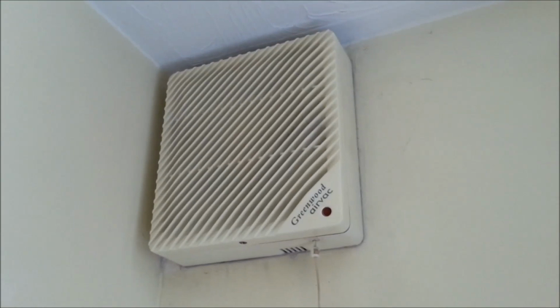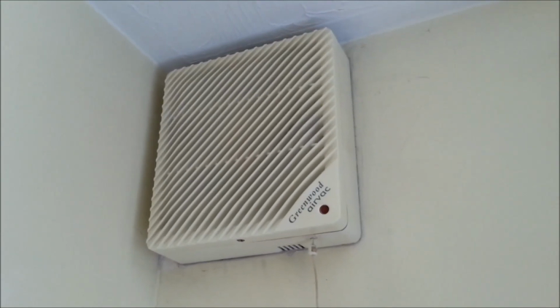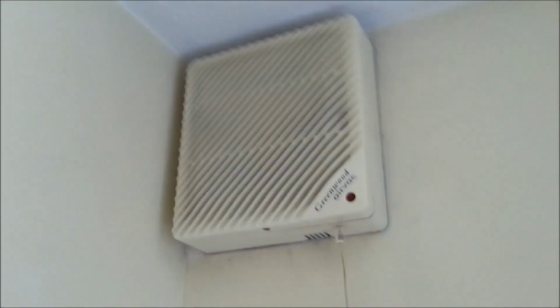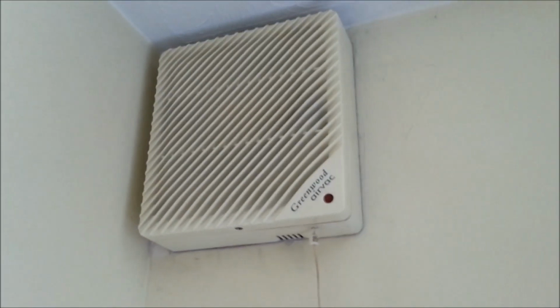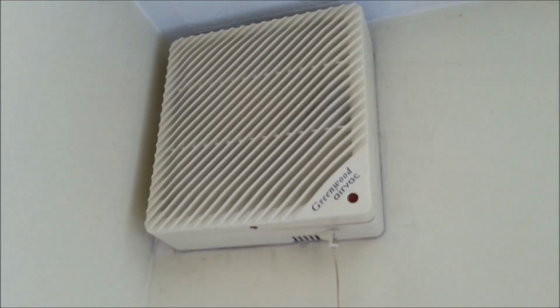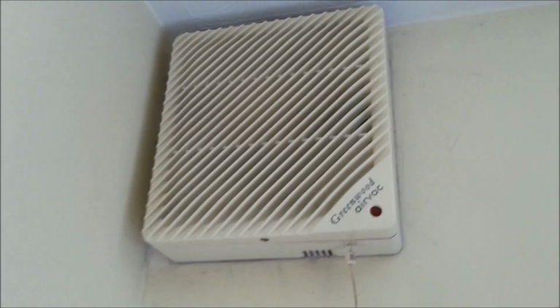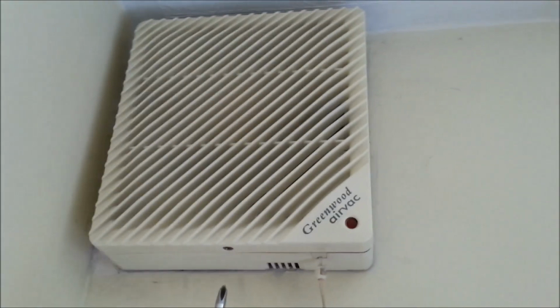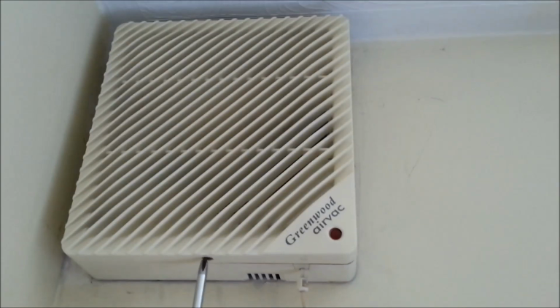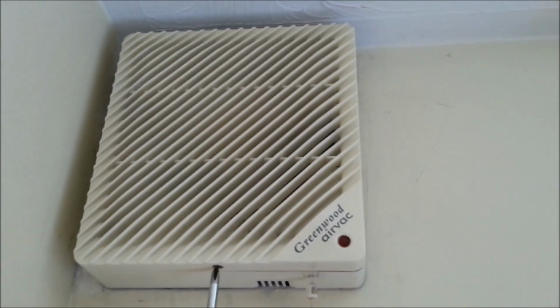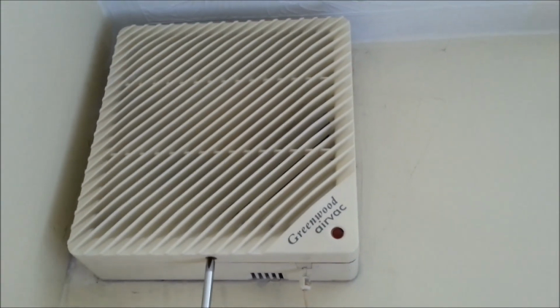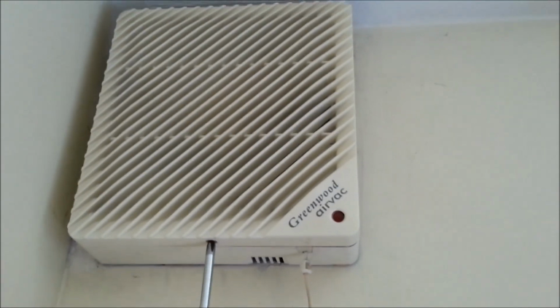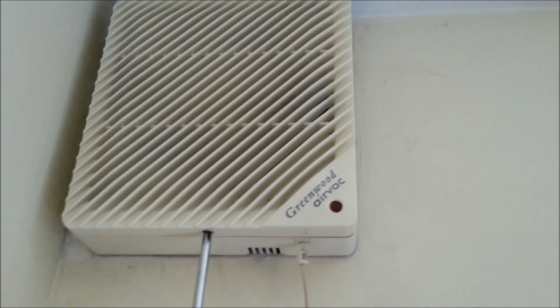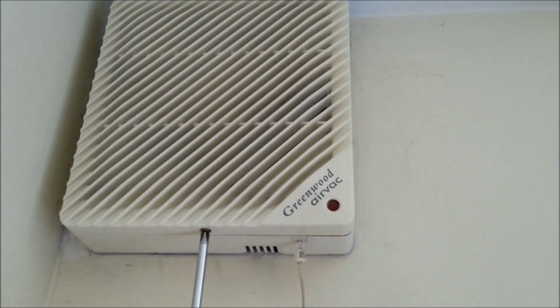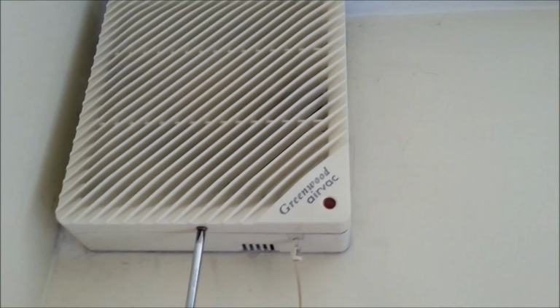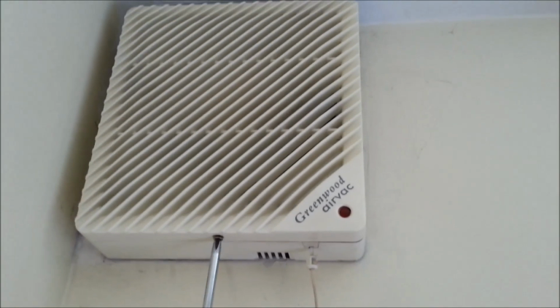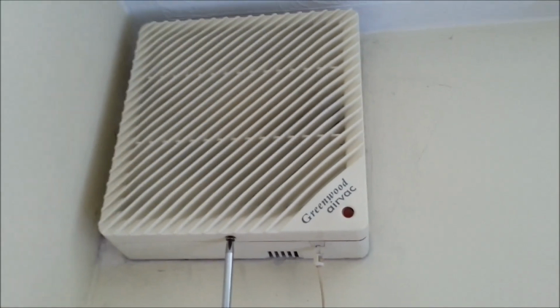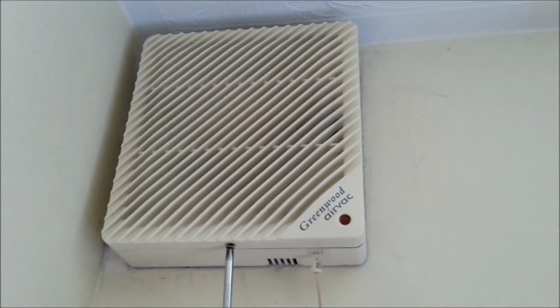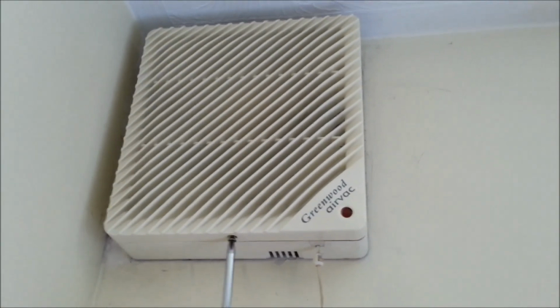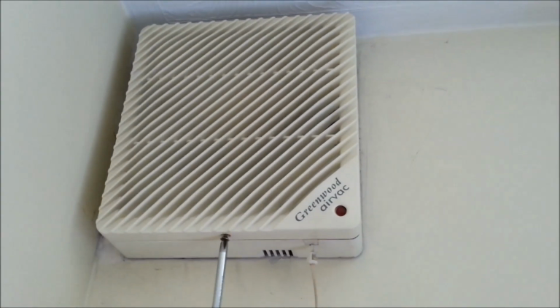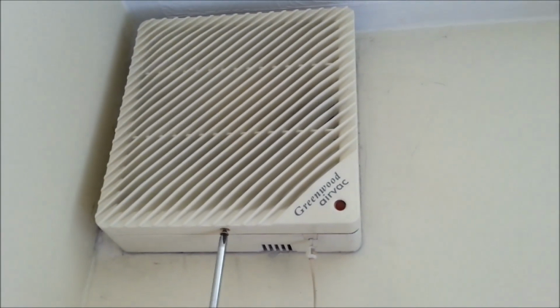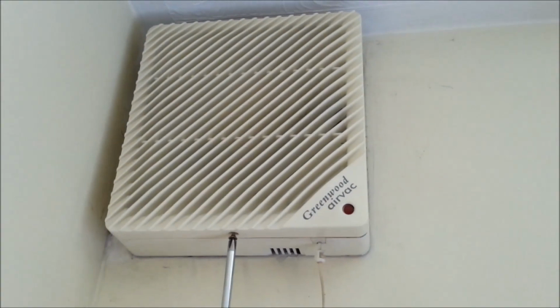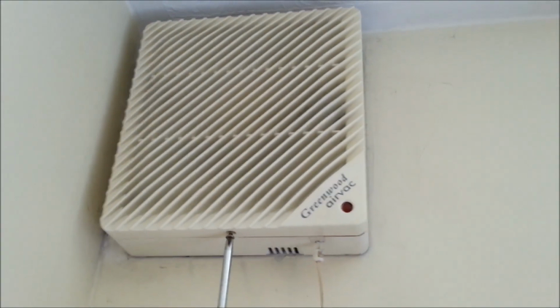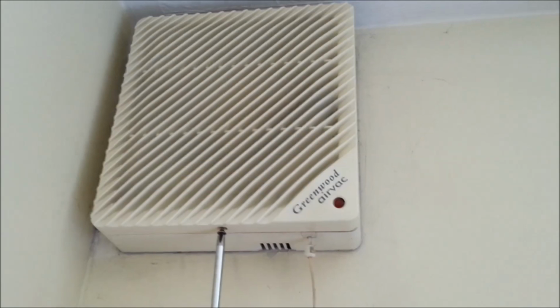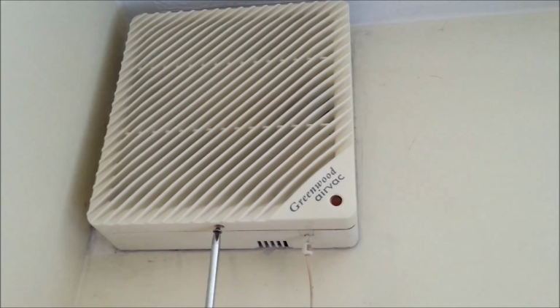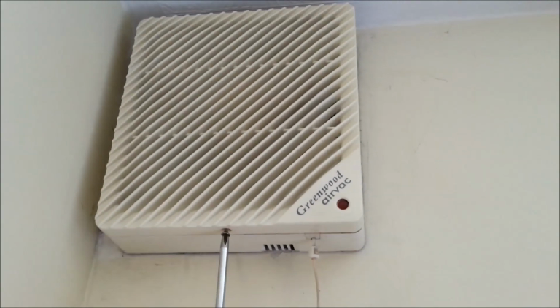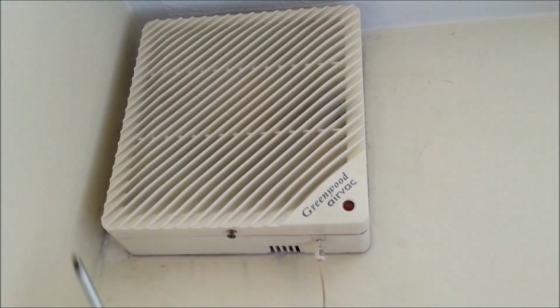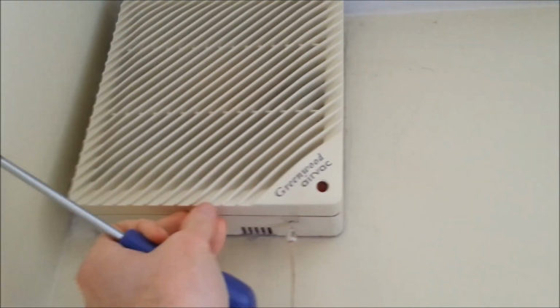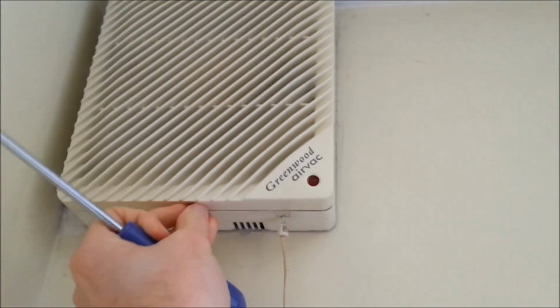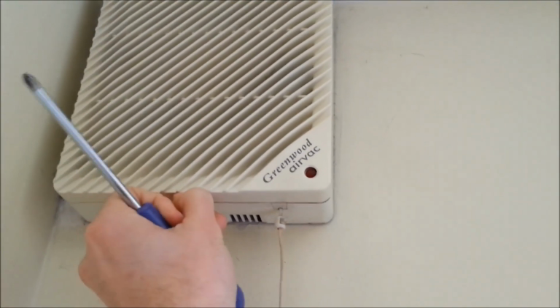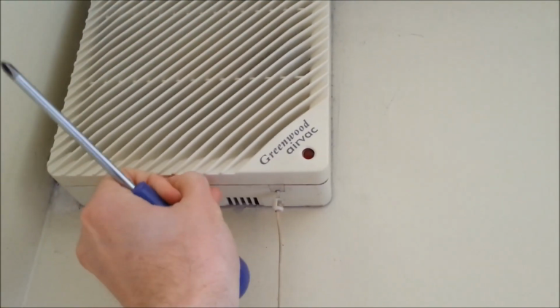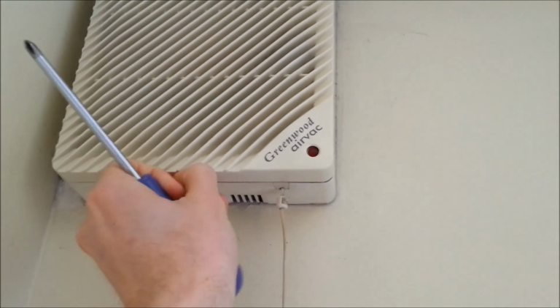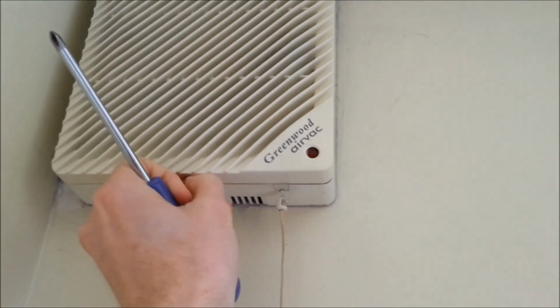For this demonstration I'm just going to take the fan cover off and utilise that. After I've done this I did decide to remove the whole fan and do the rest of the casing, but just for the purposes of demonstration I'm going to take the fan cover off and use that.